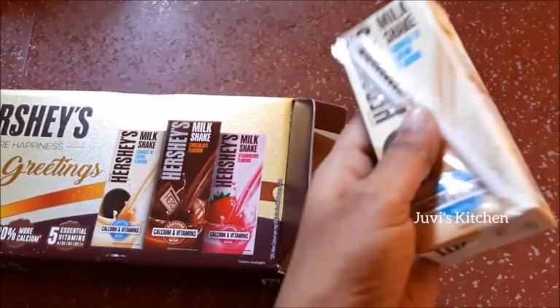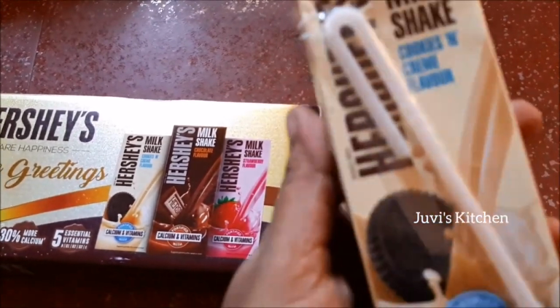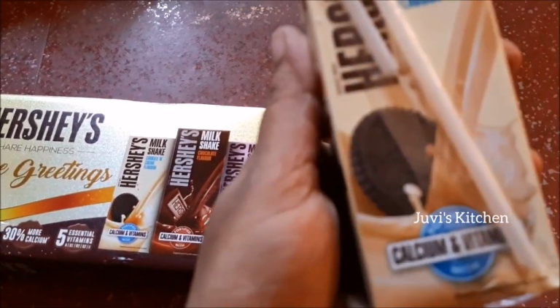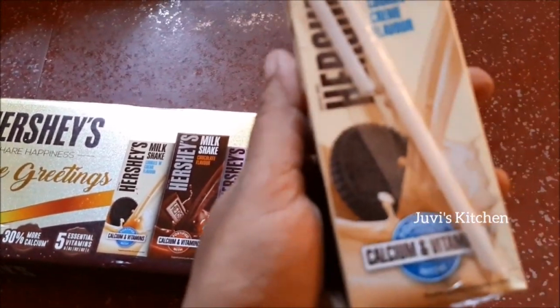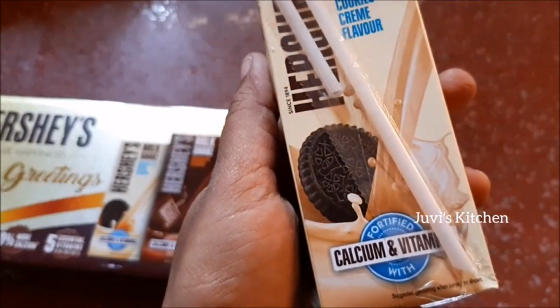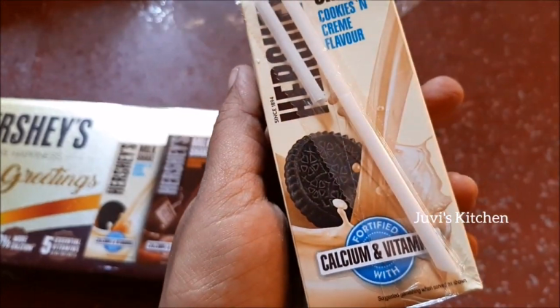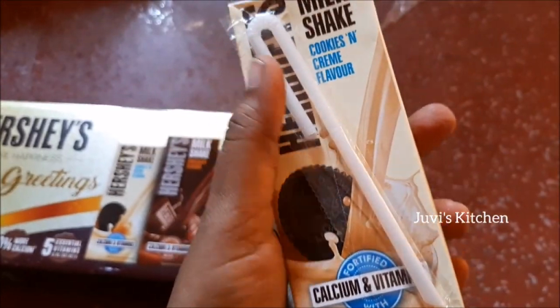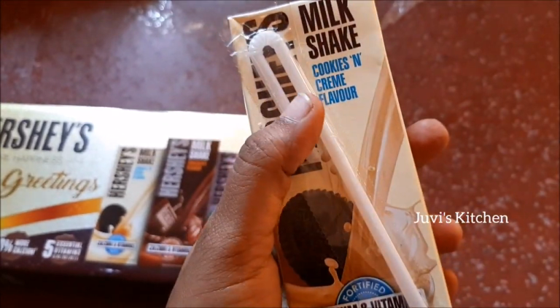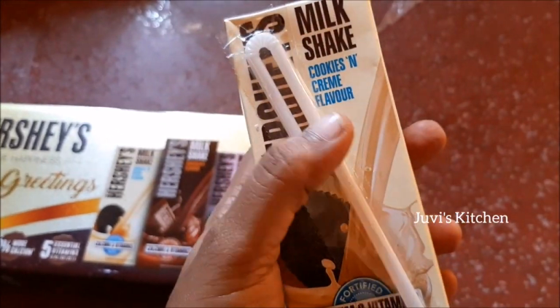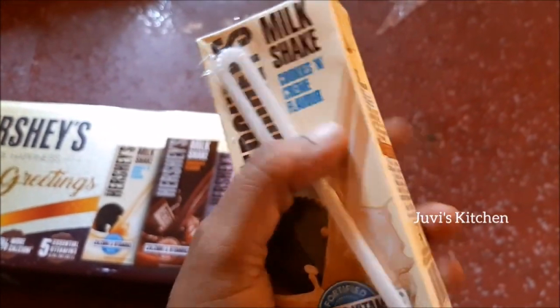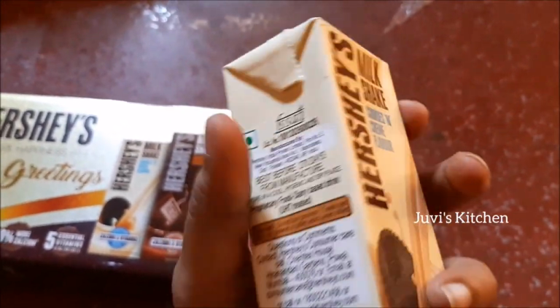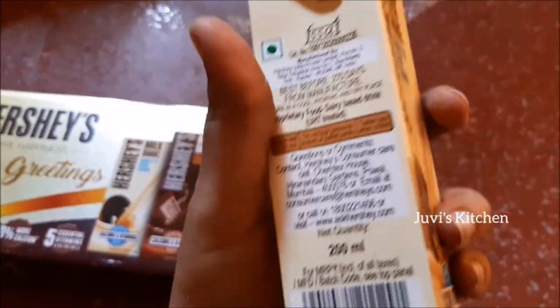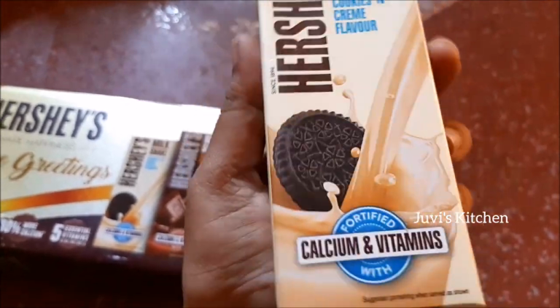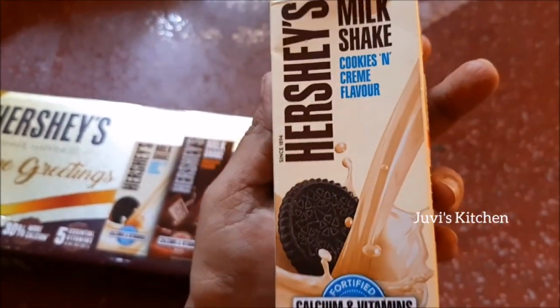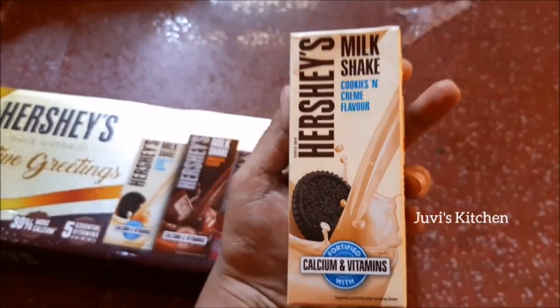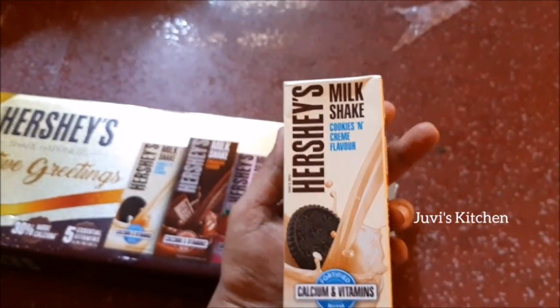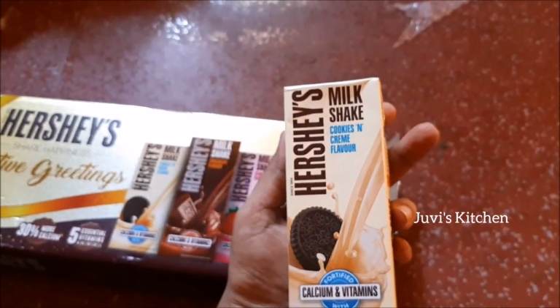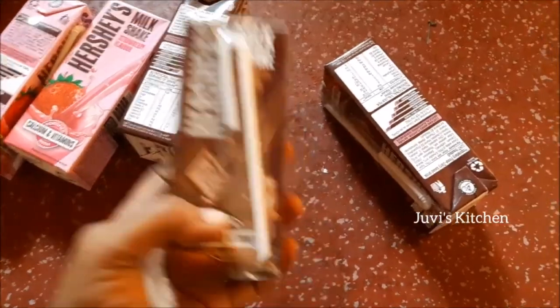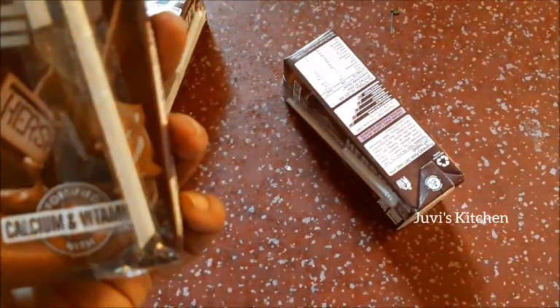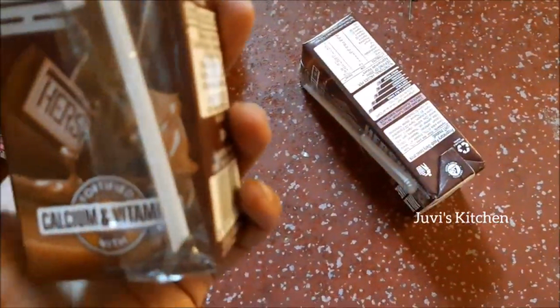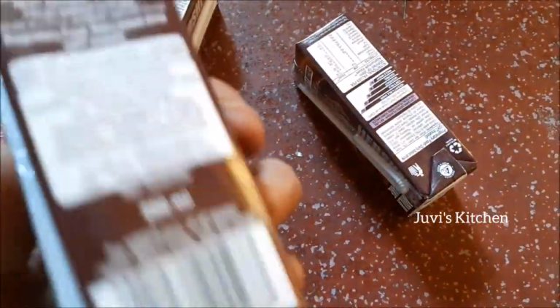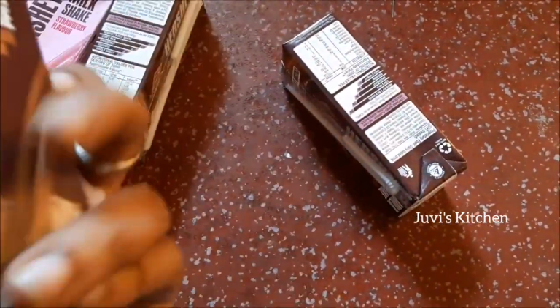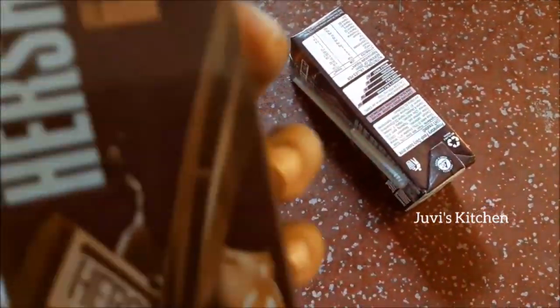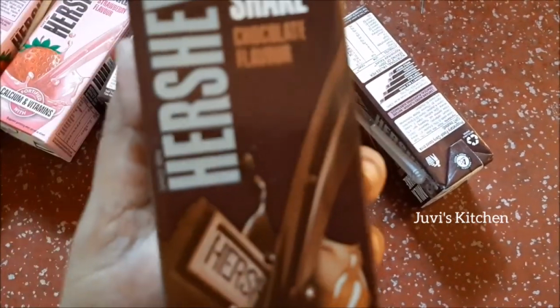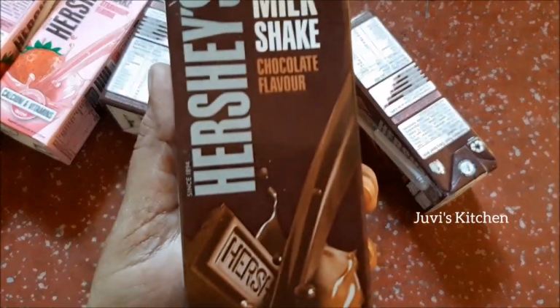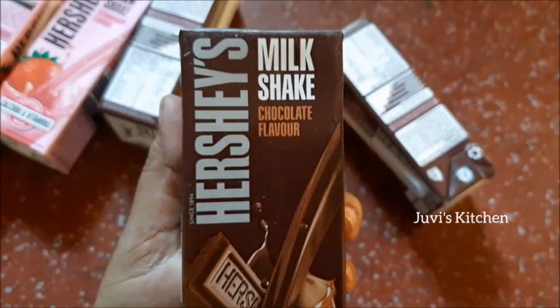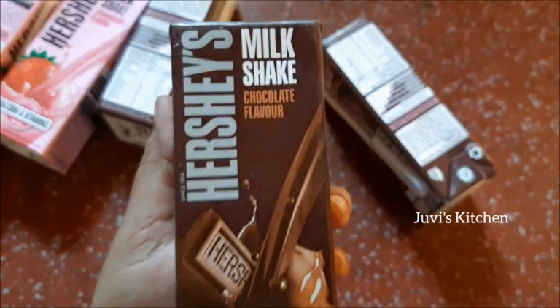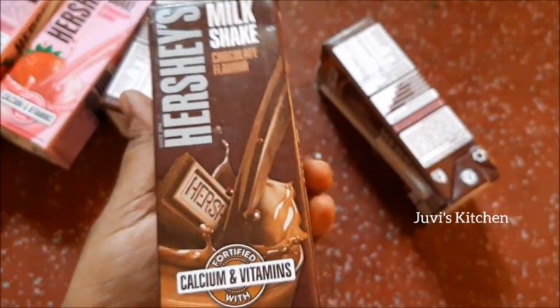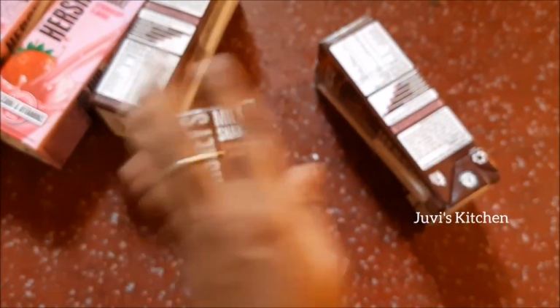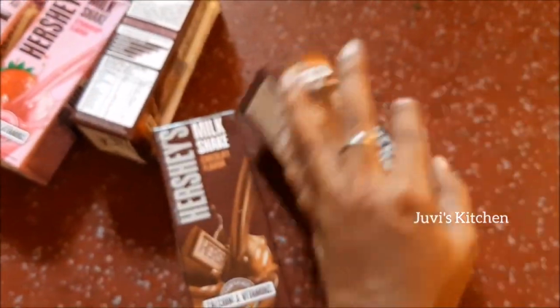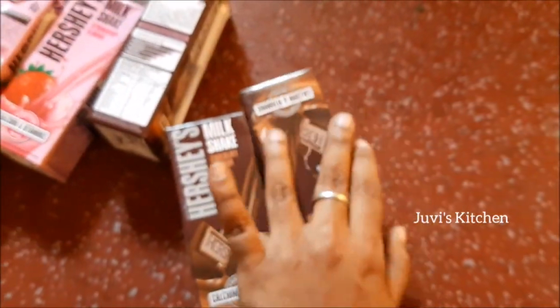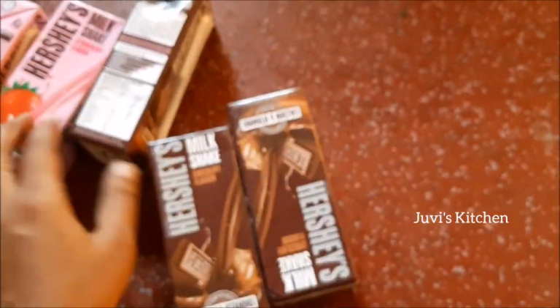This is a cookie milkshake recipe. This is a cookie plus powder. This is a chocolate milkshake. If you want a chocolate milkshake, you can try it. You have a boost.